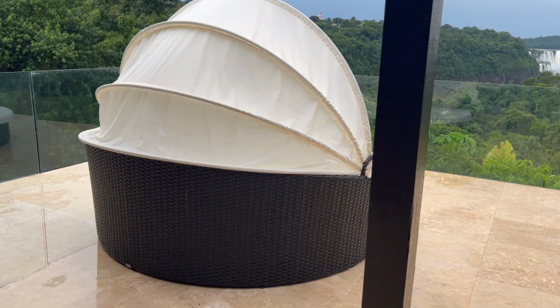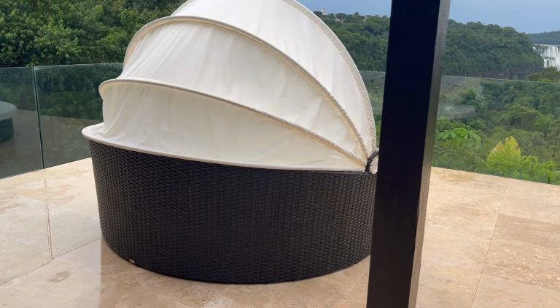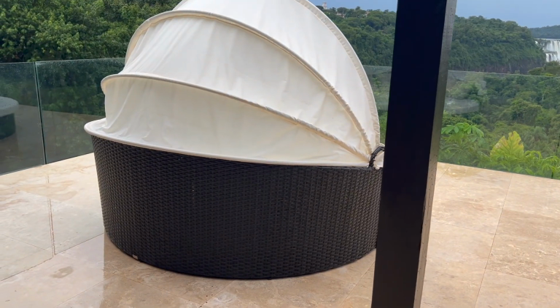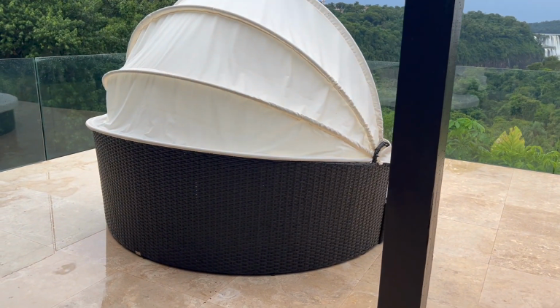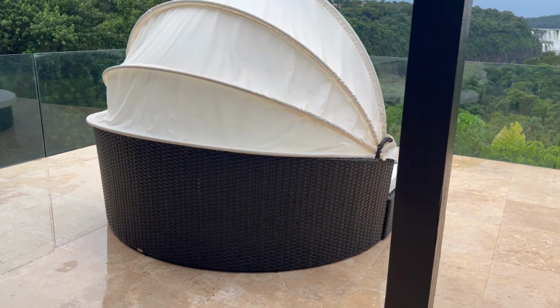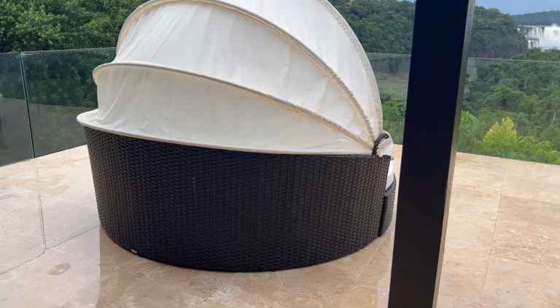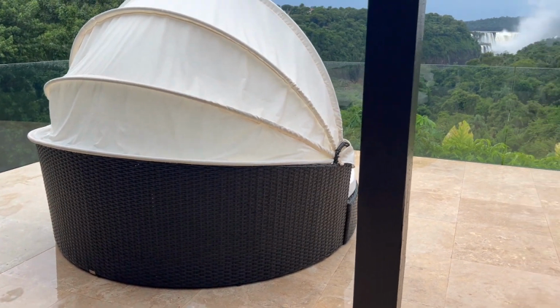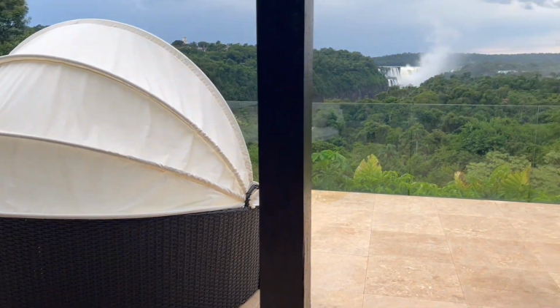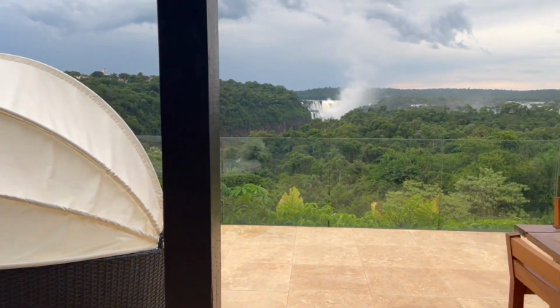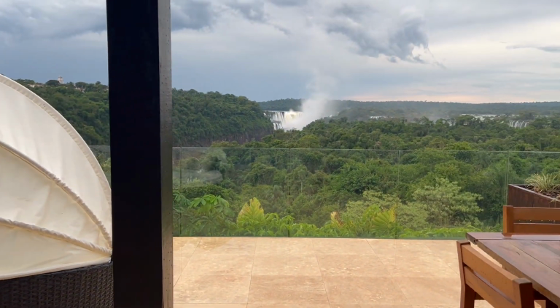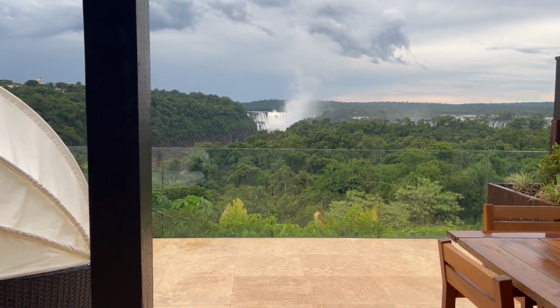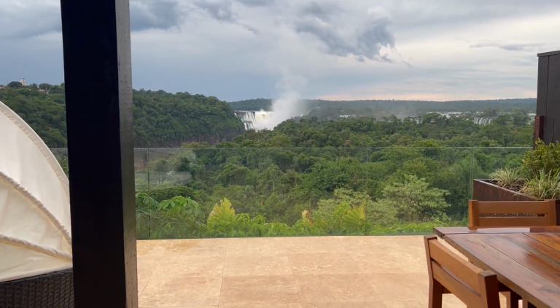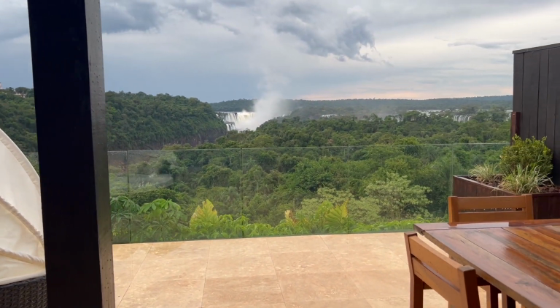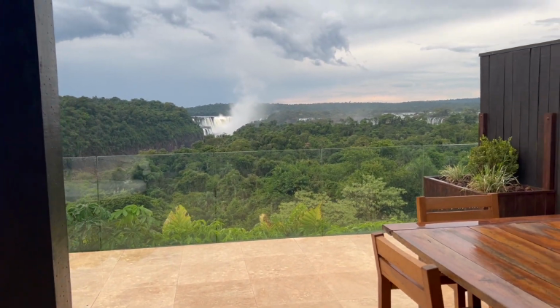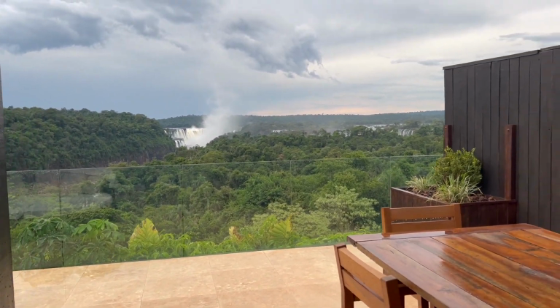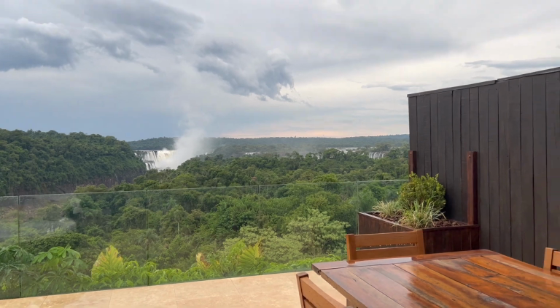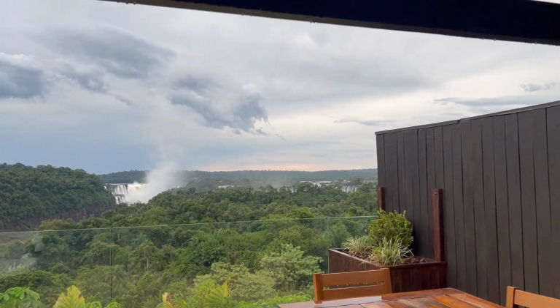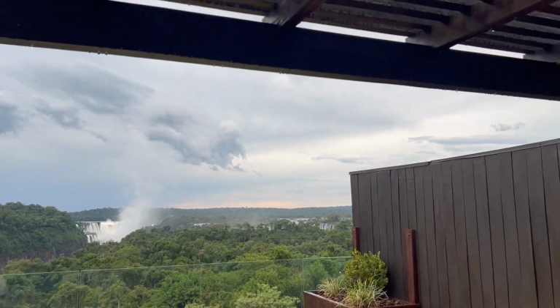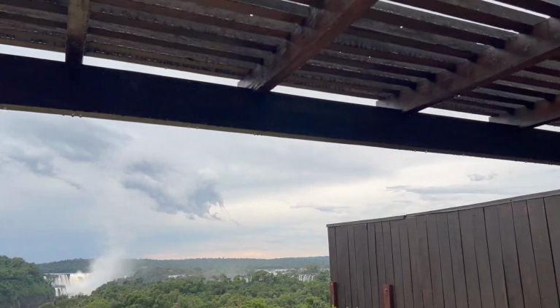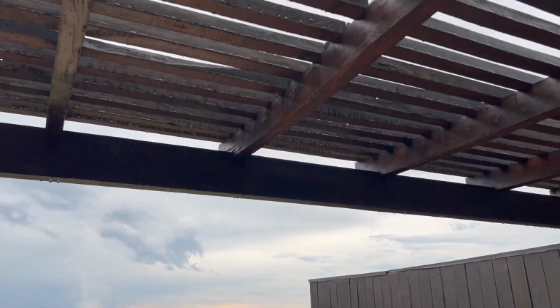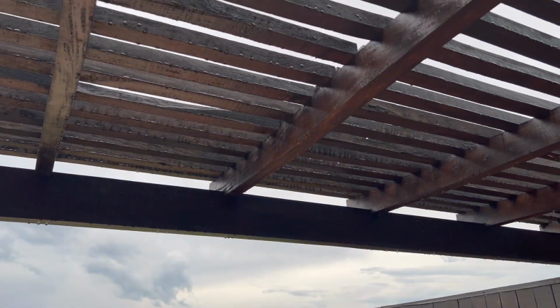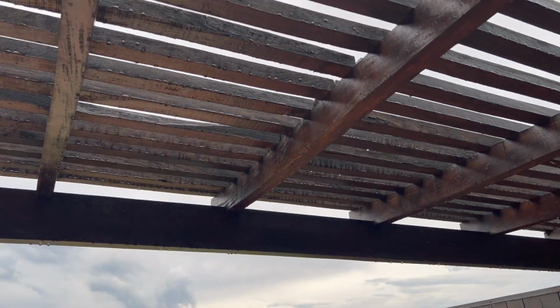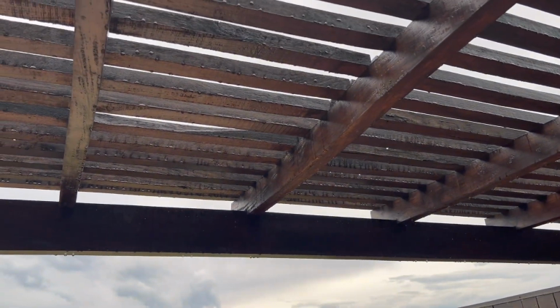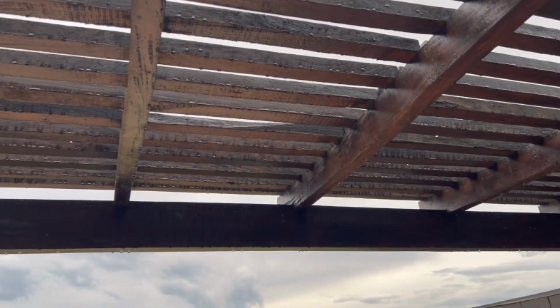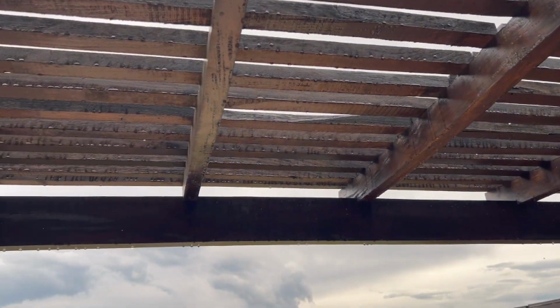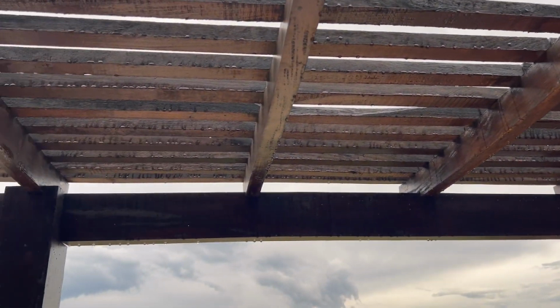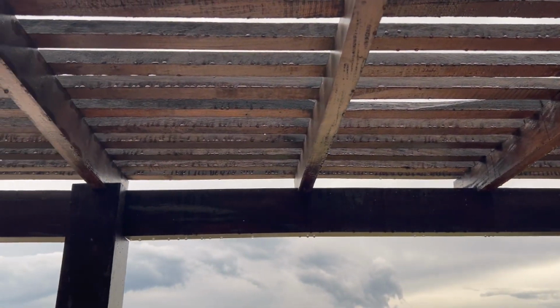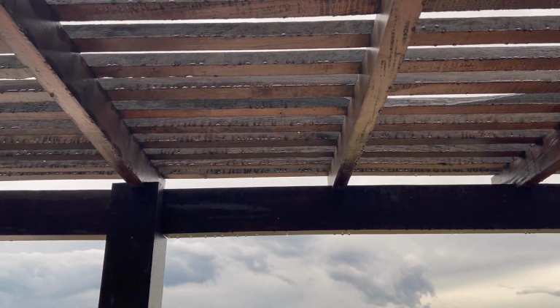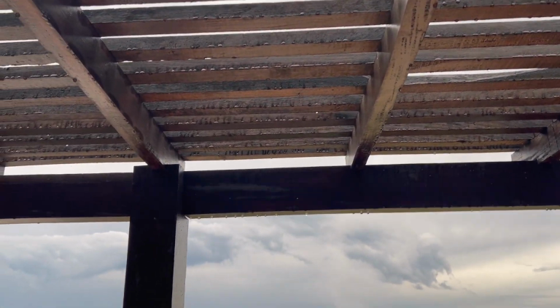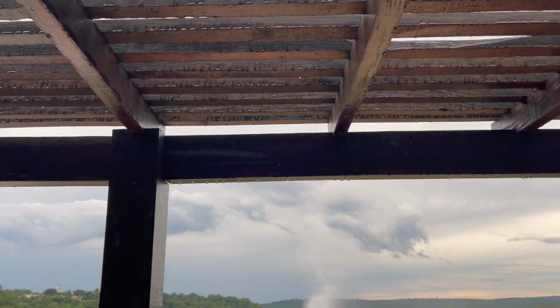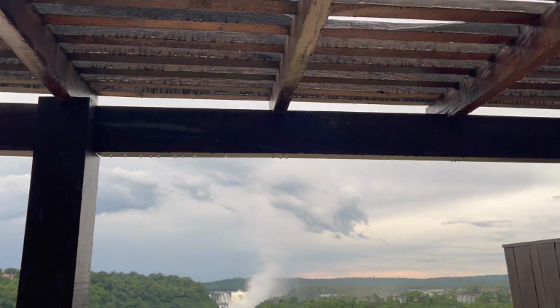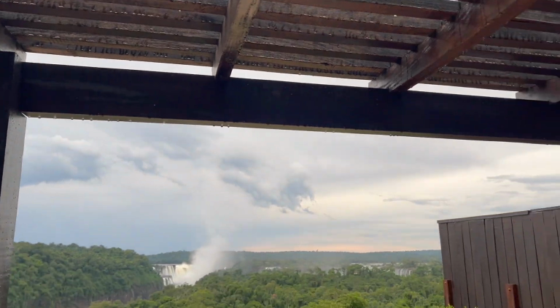The crown jewel is certainly this outdoor terrace where you can get some fresh air. However, keep in mind there are monkeys that come out here, so this might not be the most favorable spot to relax.